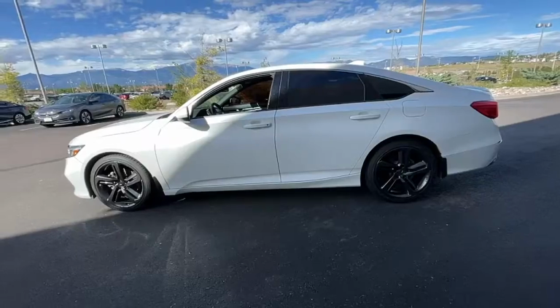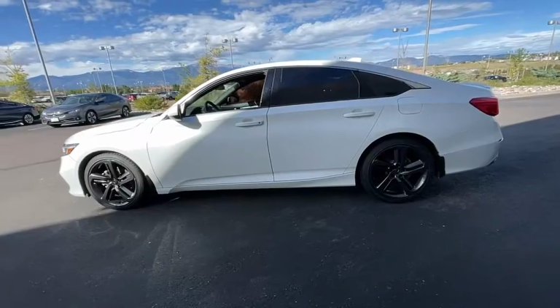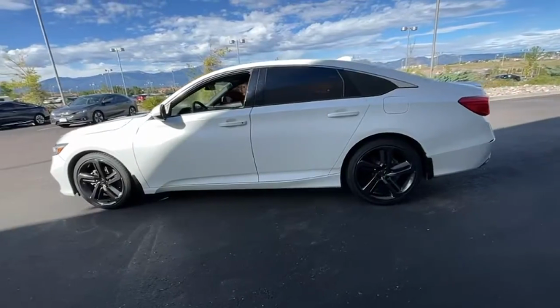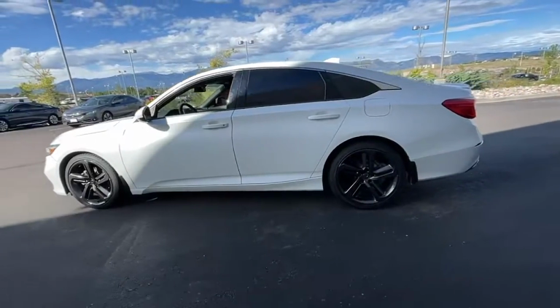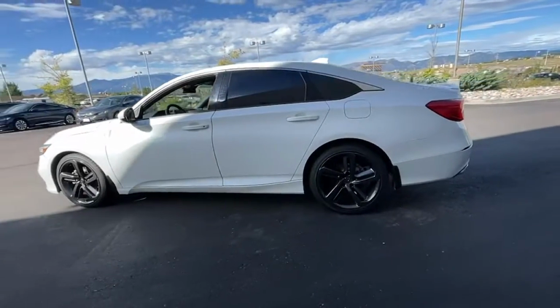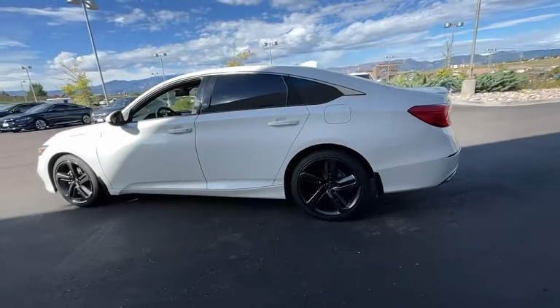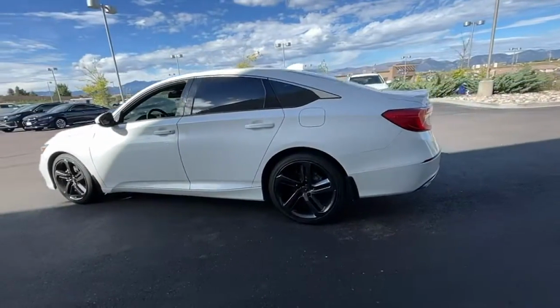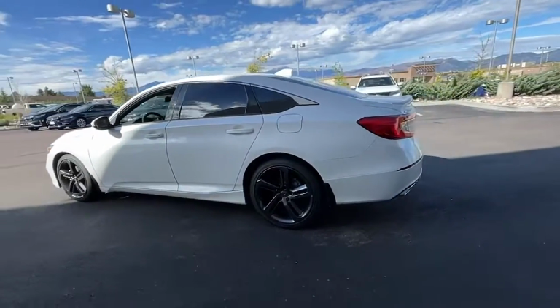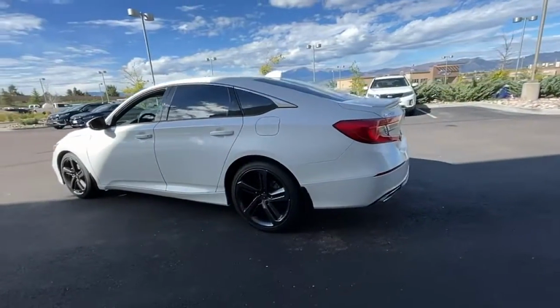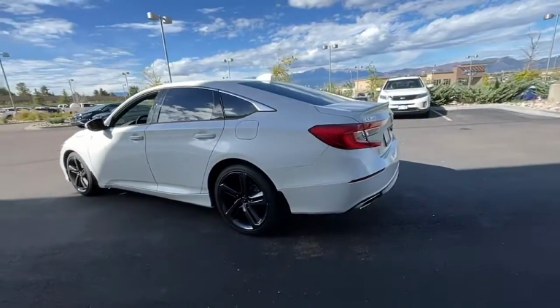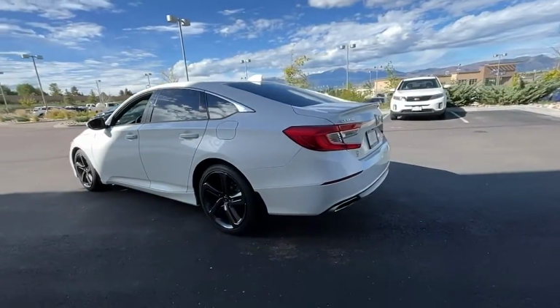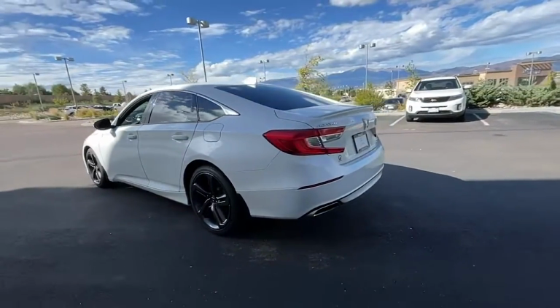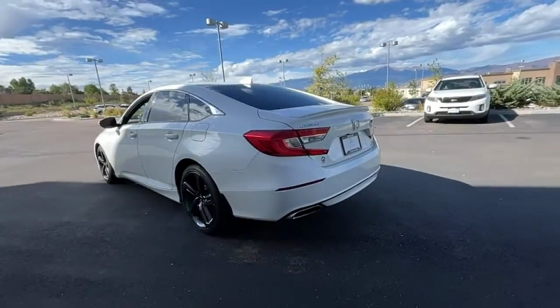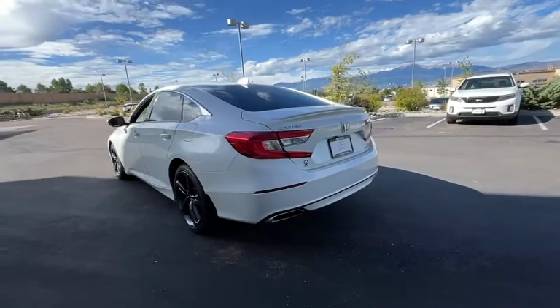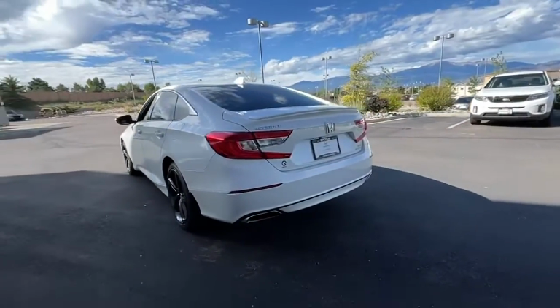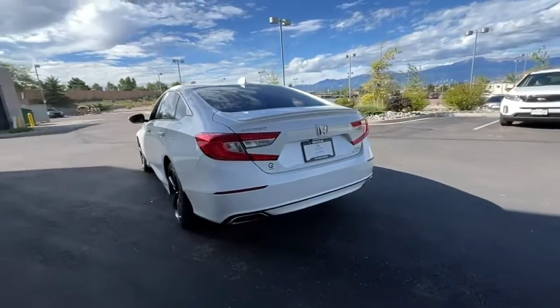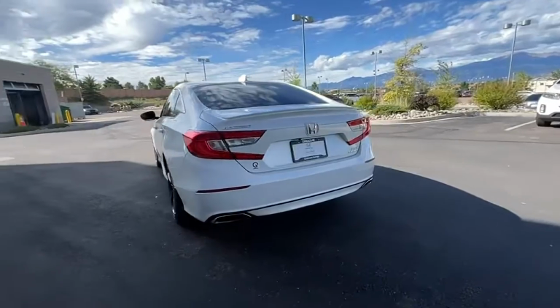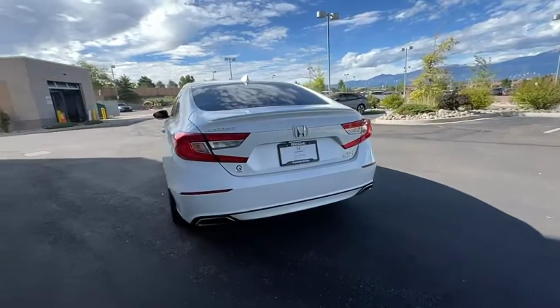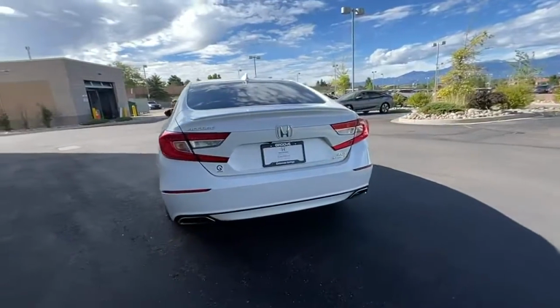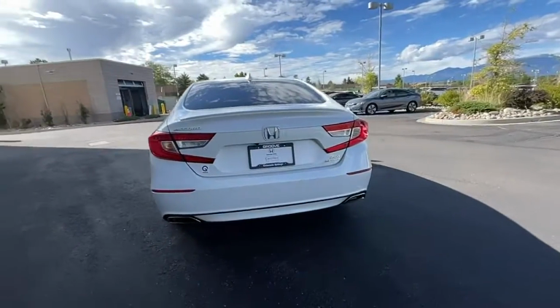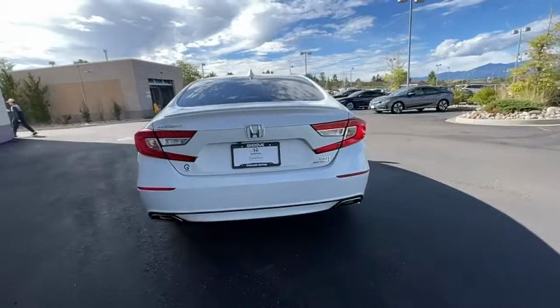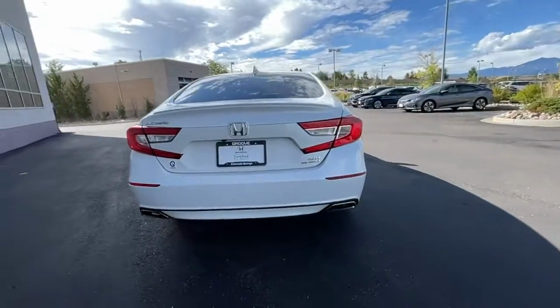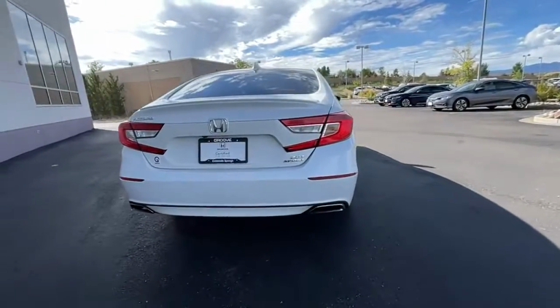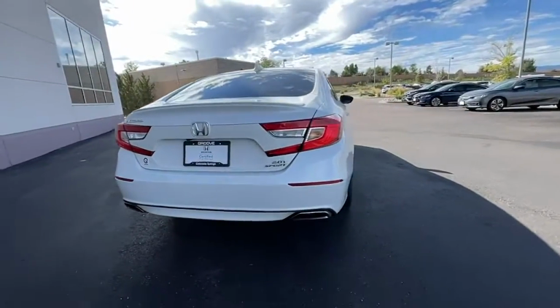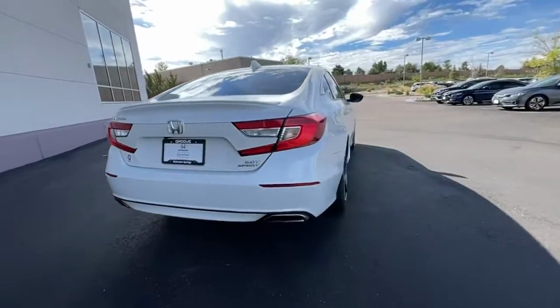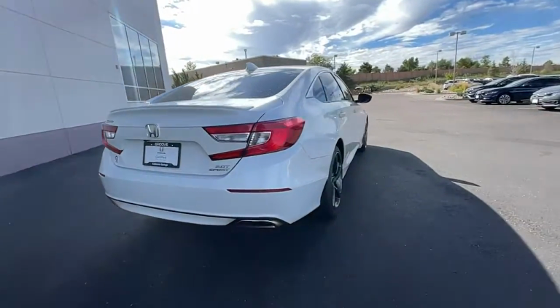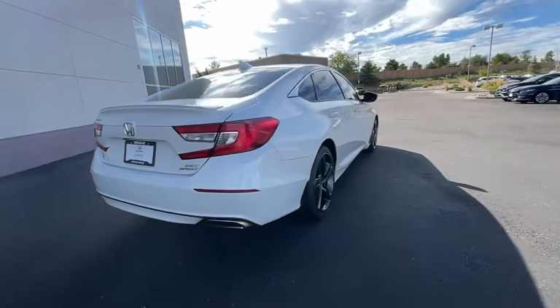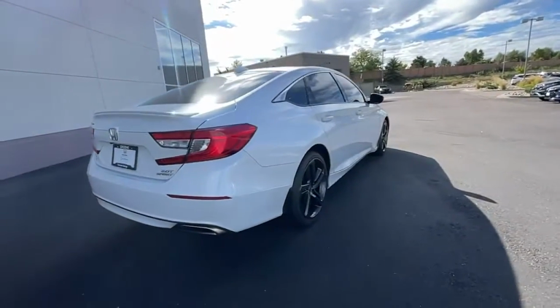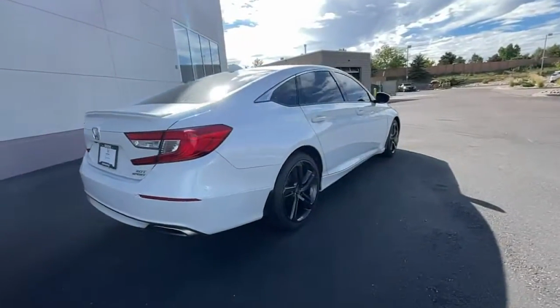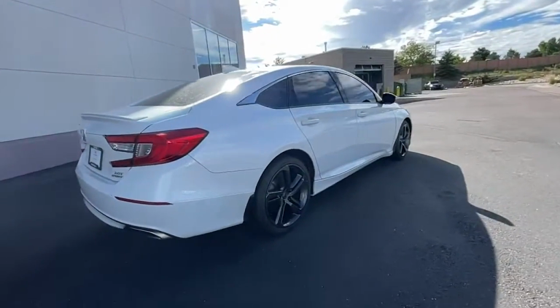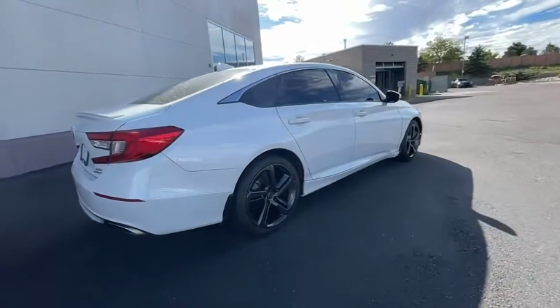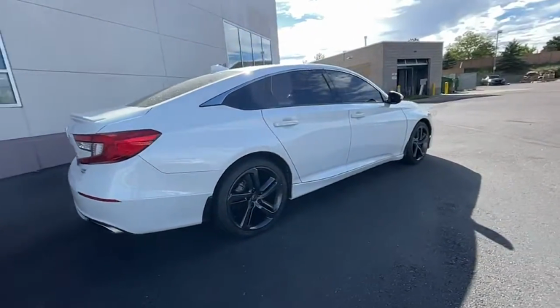This could be the car for you. The 2020 Honda Accord. With less than 60,000 miles on the odometer, this vehicle stands out from the rest.